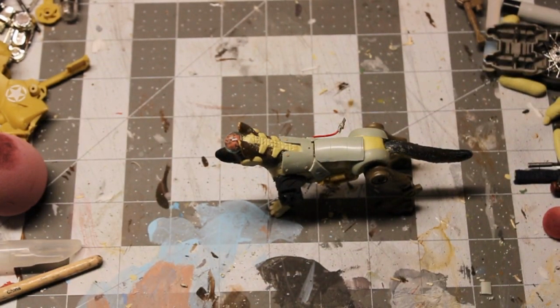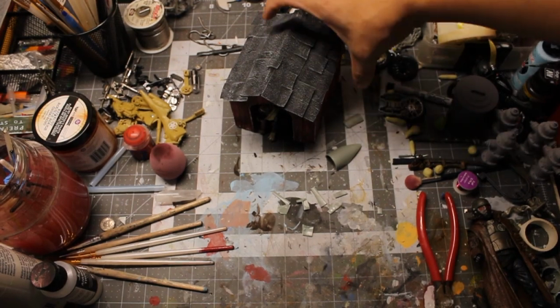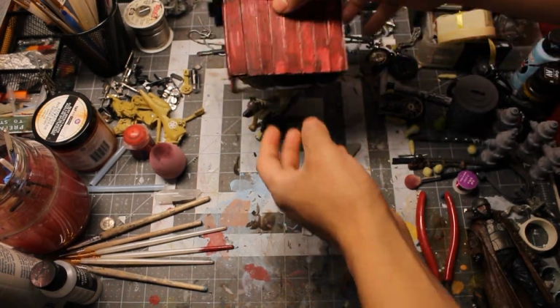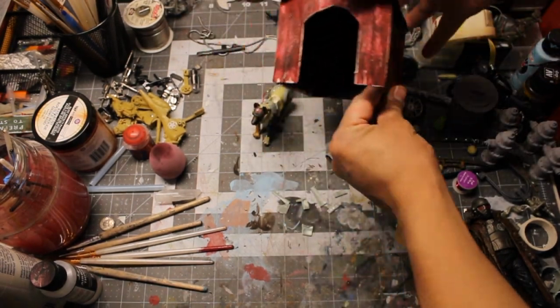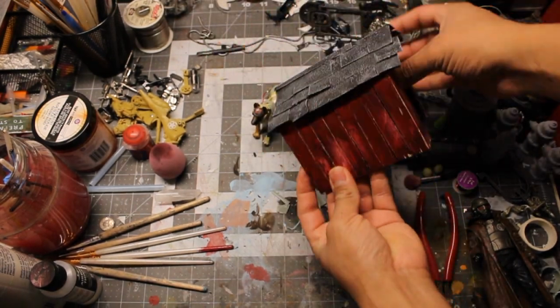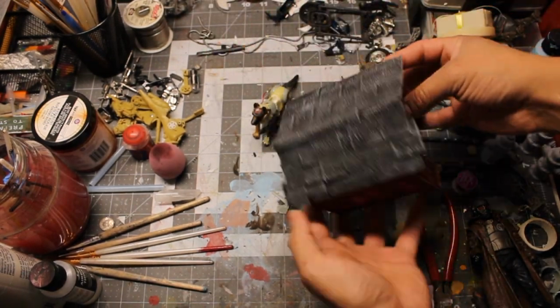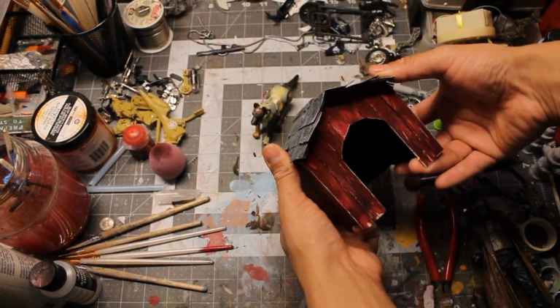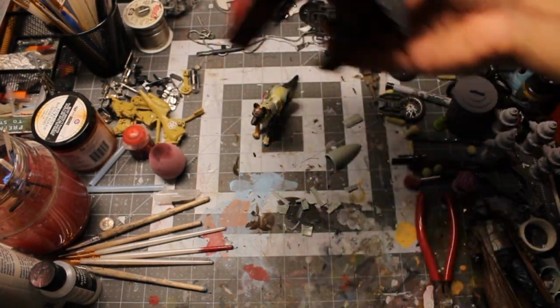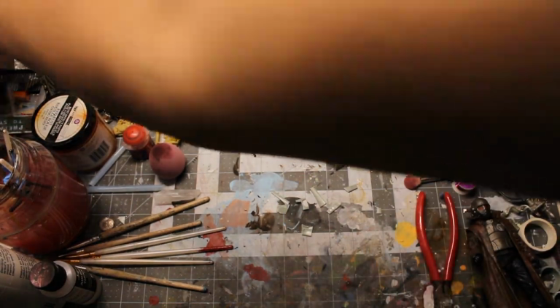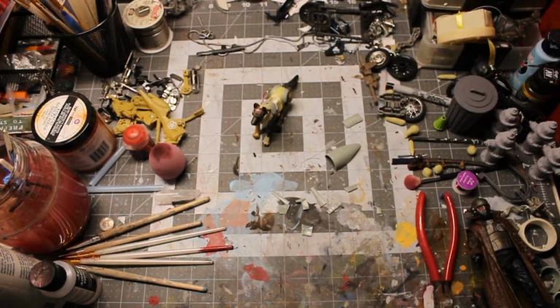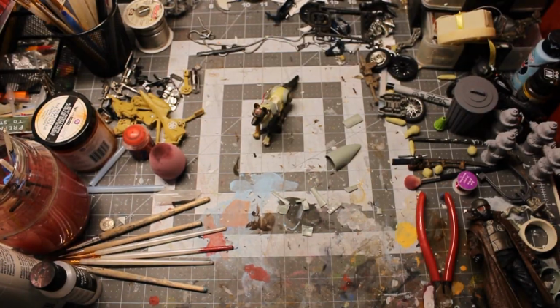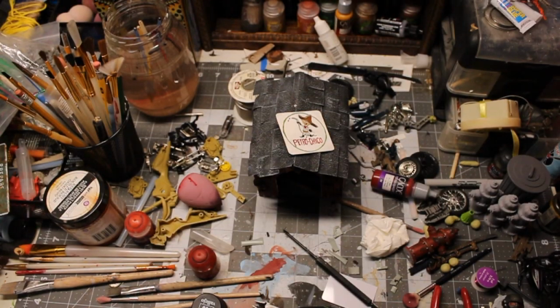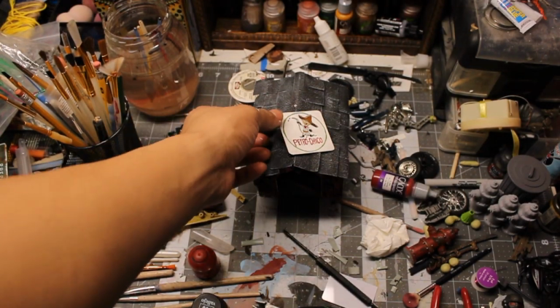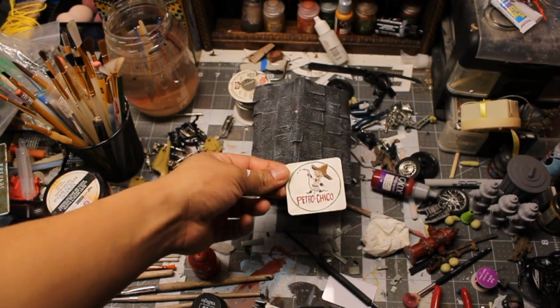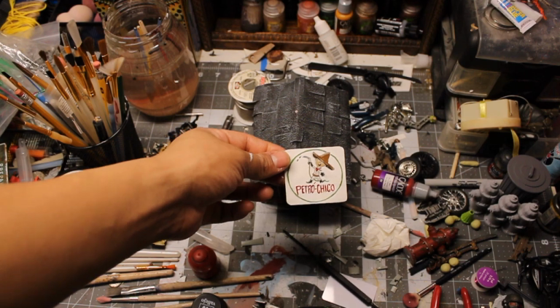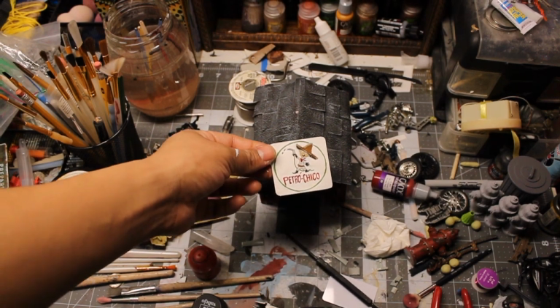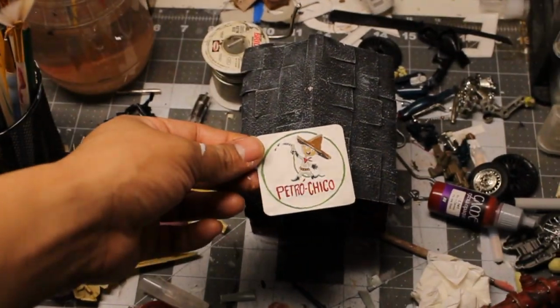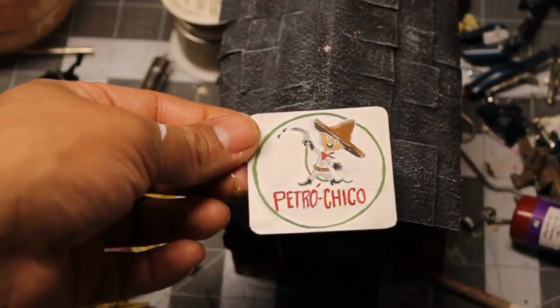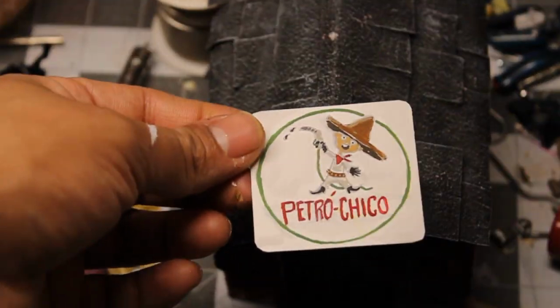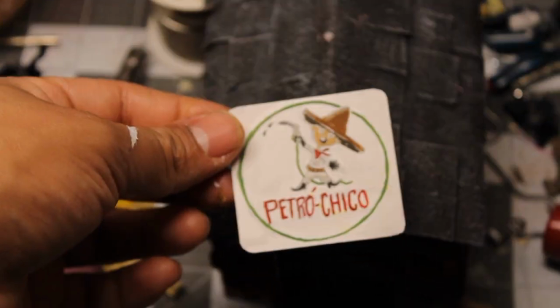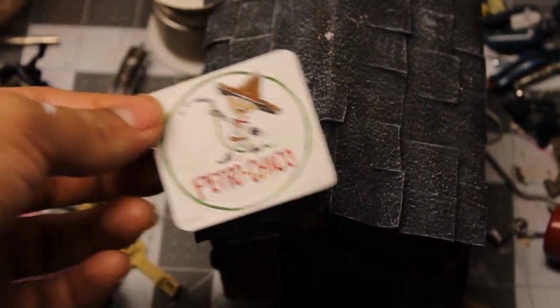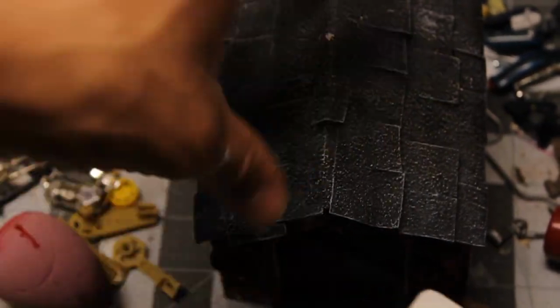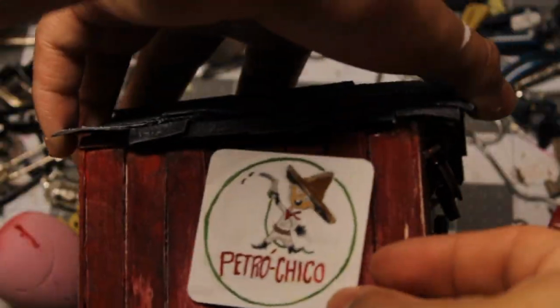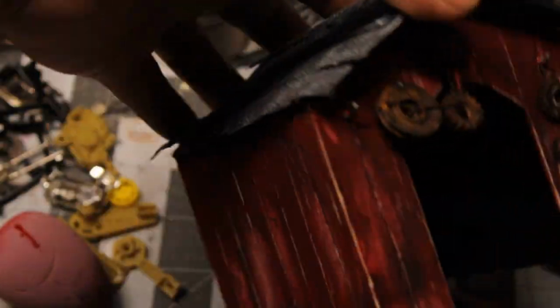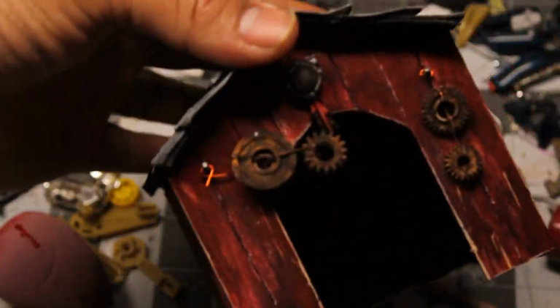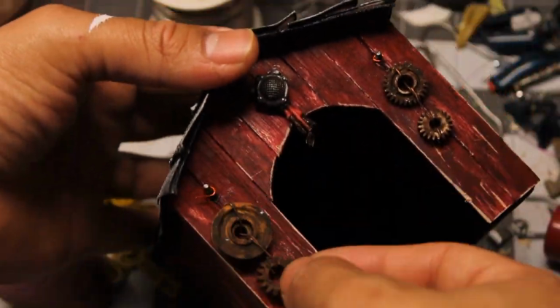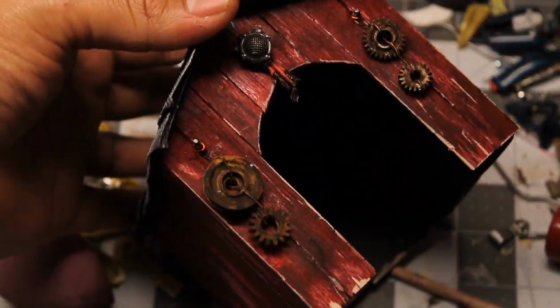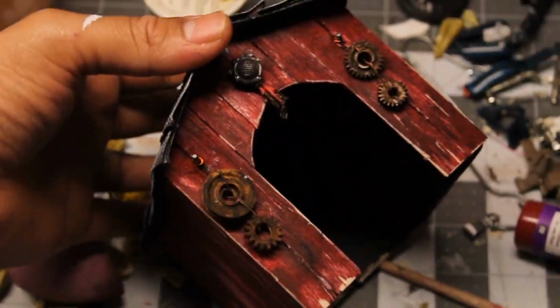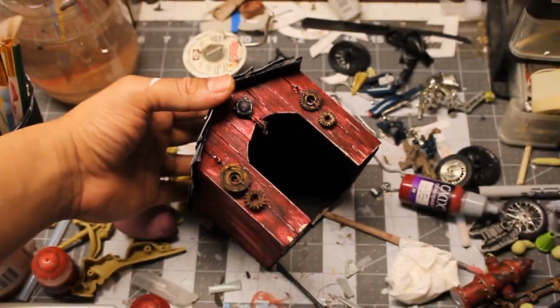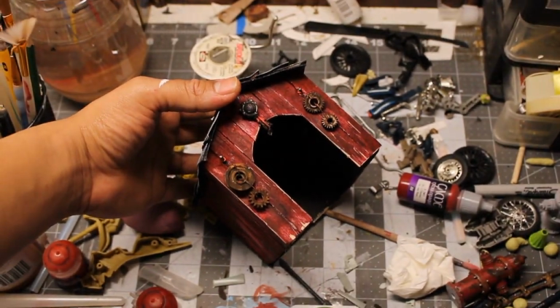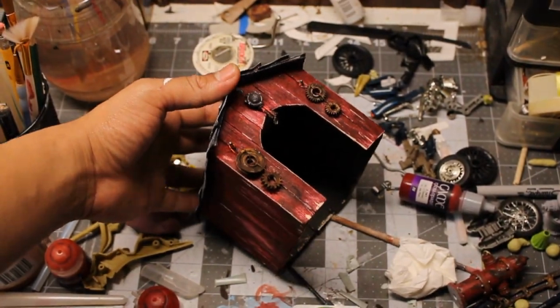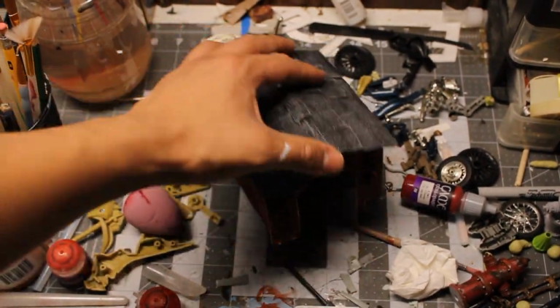Then I made him a little simple house with crafting sticks and texture paint for the shingles. I hand painted a sign and put some ornaments on his house too.